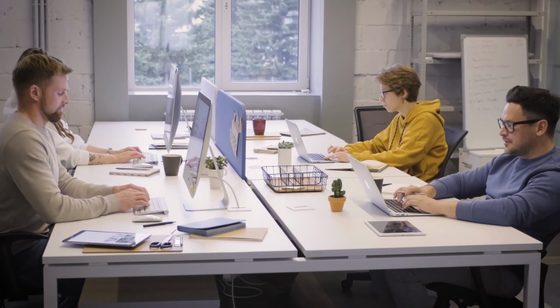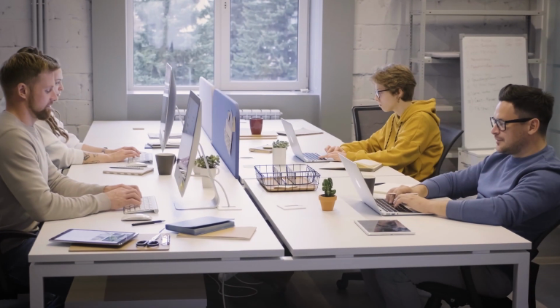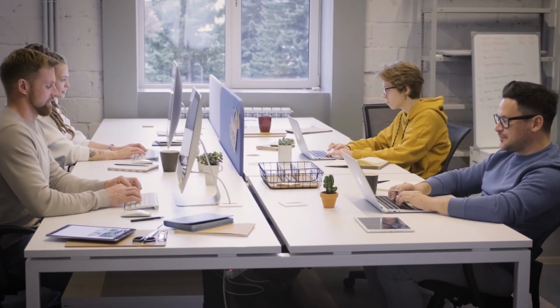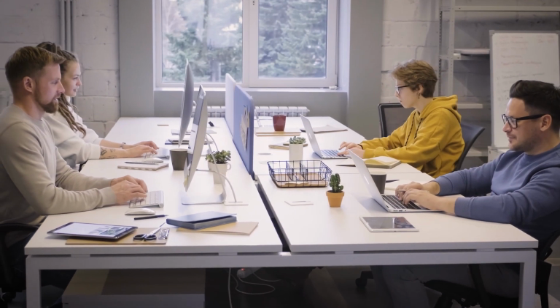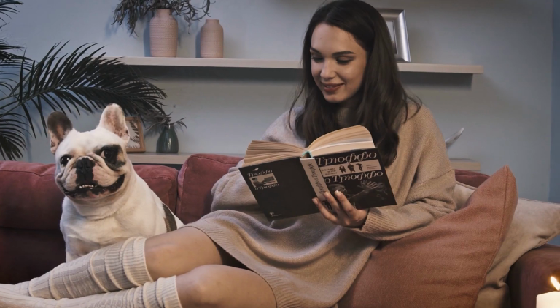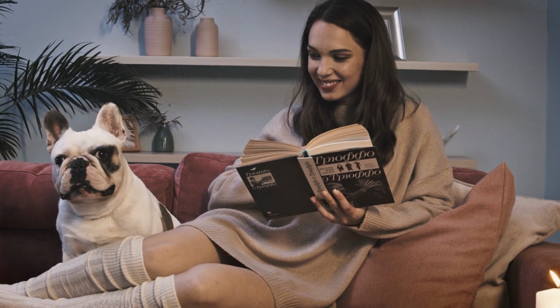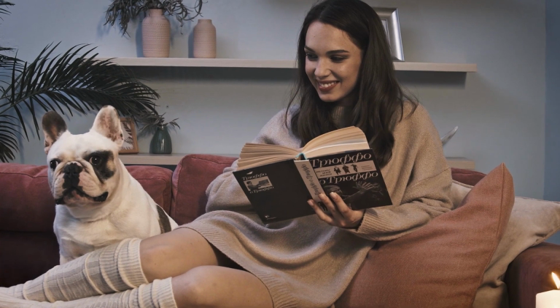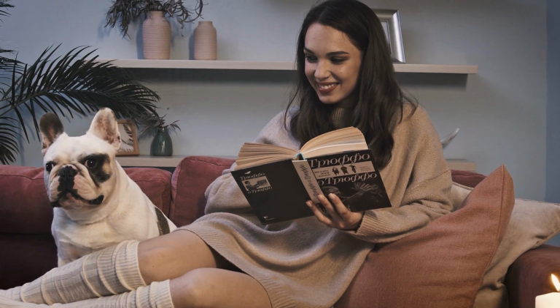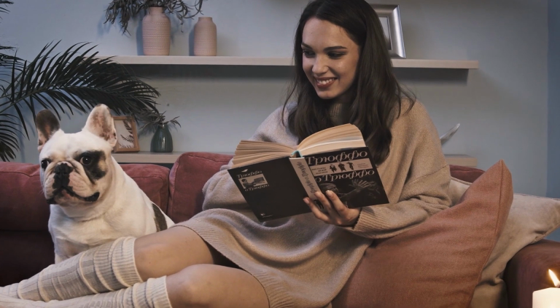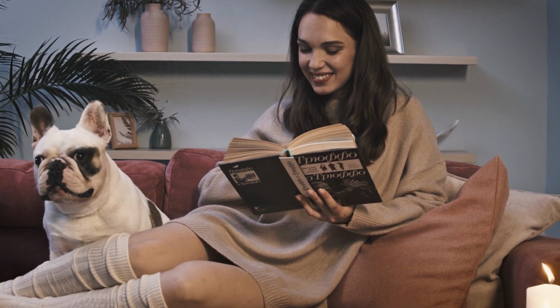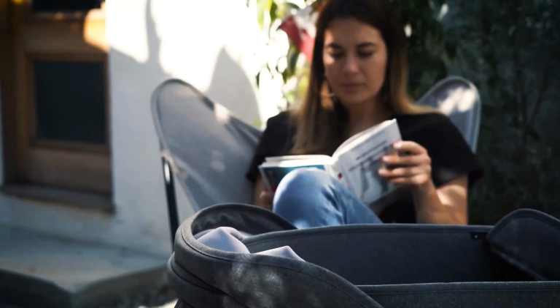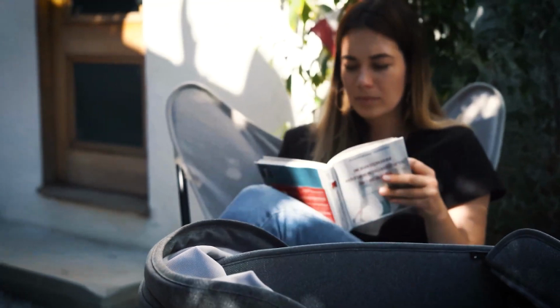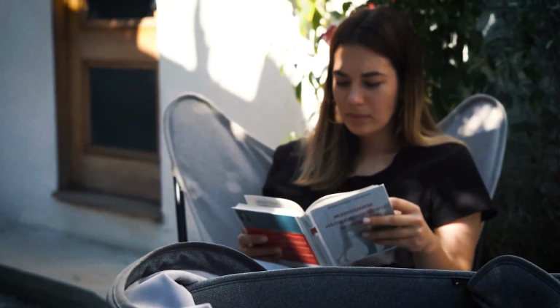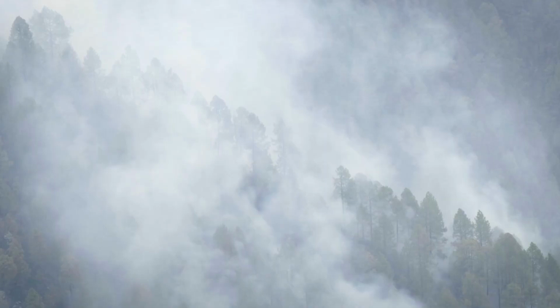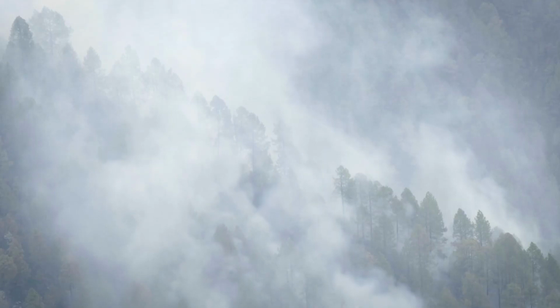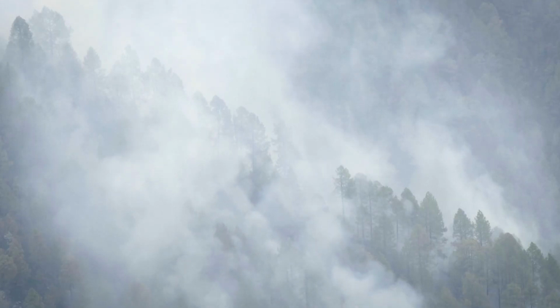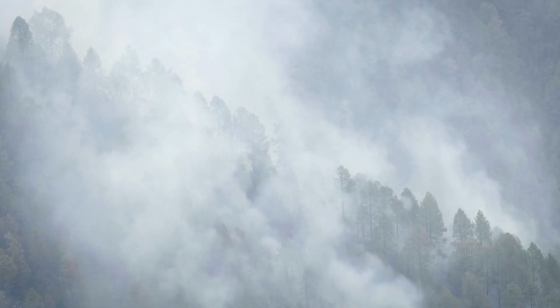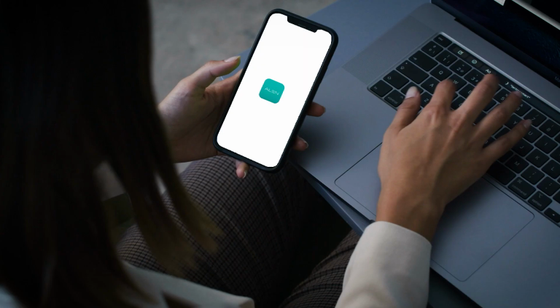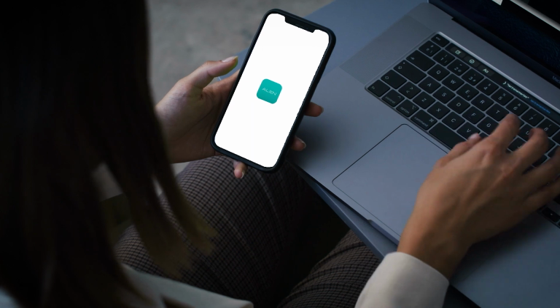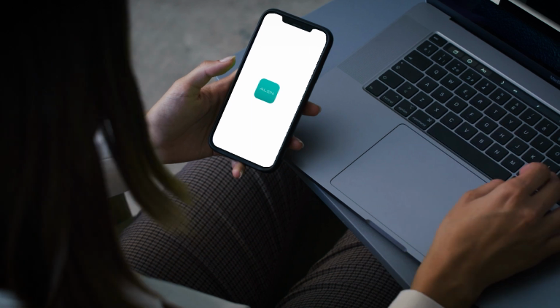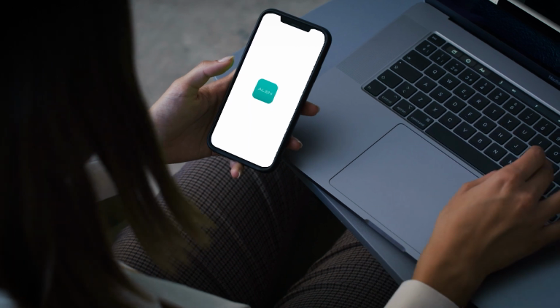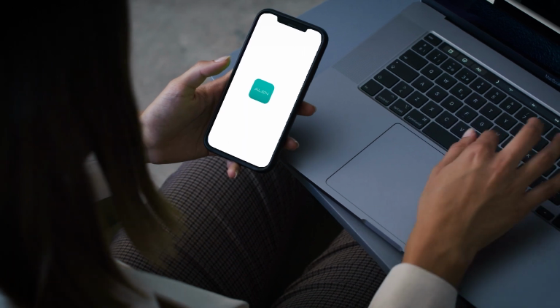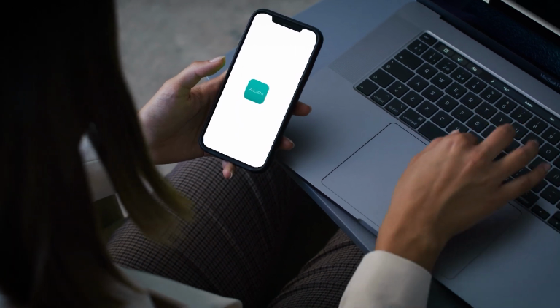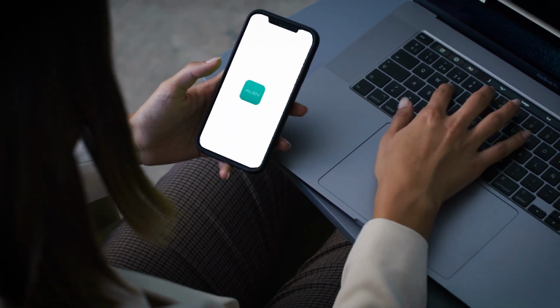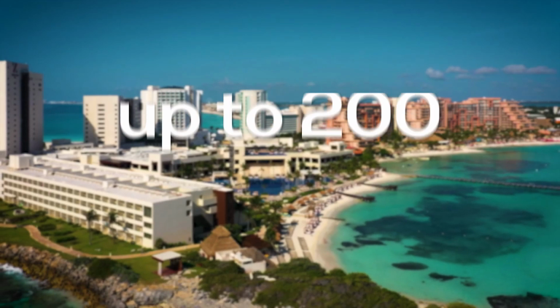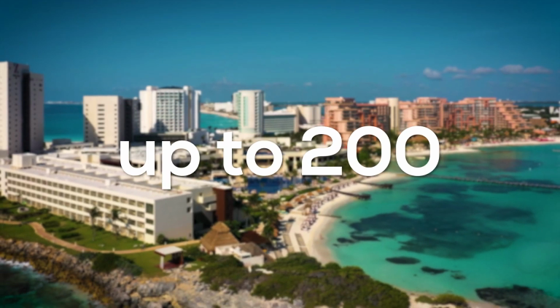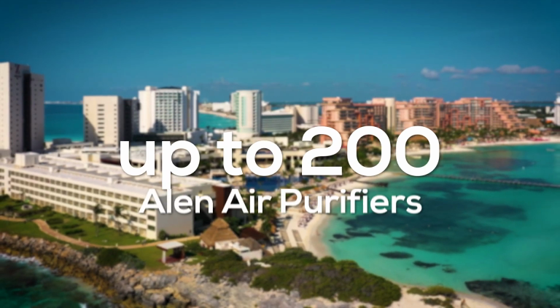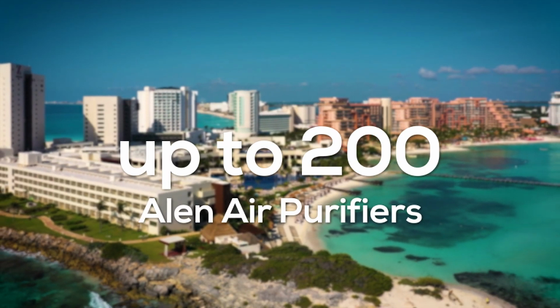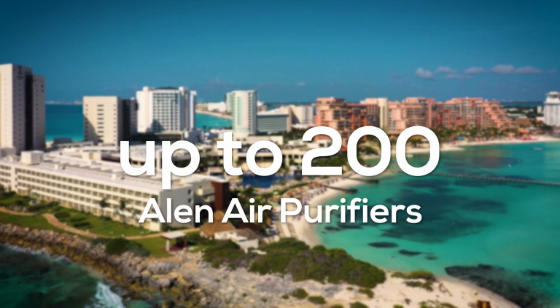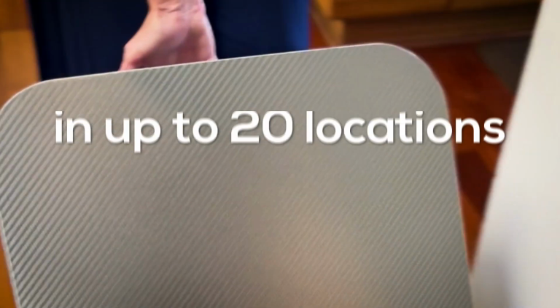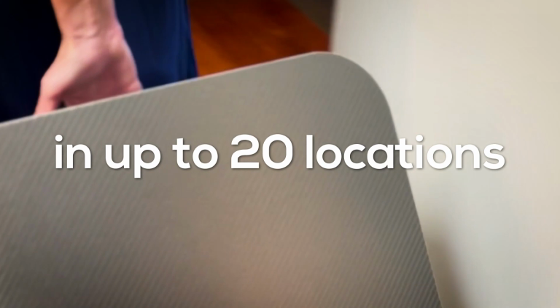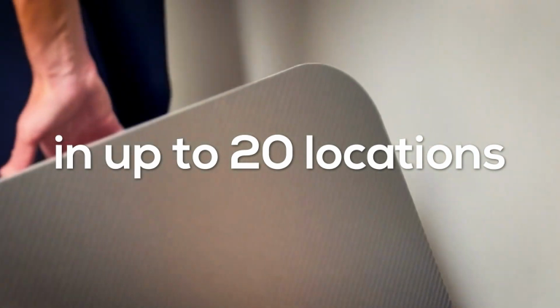Increase your air IQ so you can quickly respond to changes in indoor and outdoor conditions, such as wildfire smoke. Download the Allen Air app to manage one or up to 200 Allen Air purifiers in up to 20 locations,